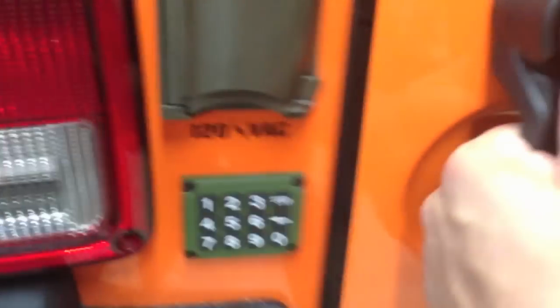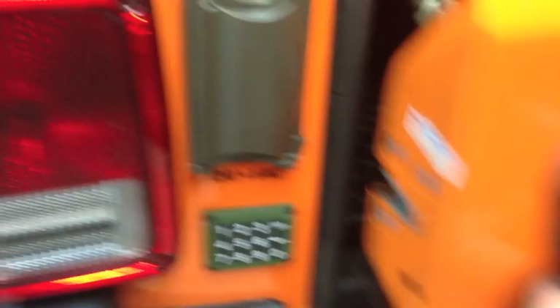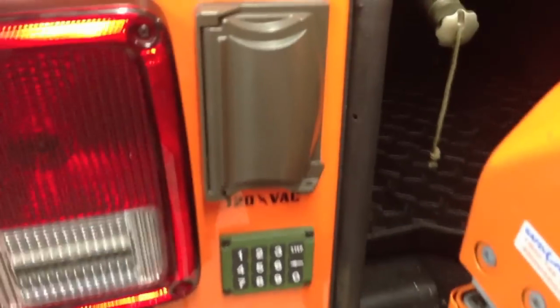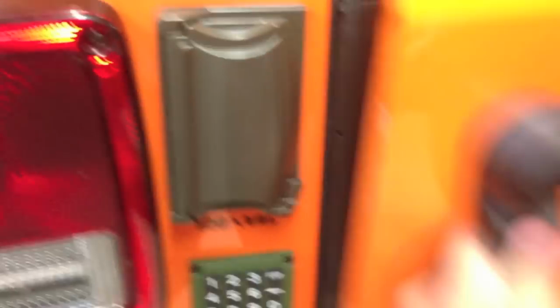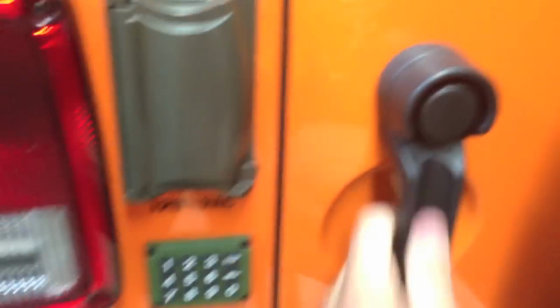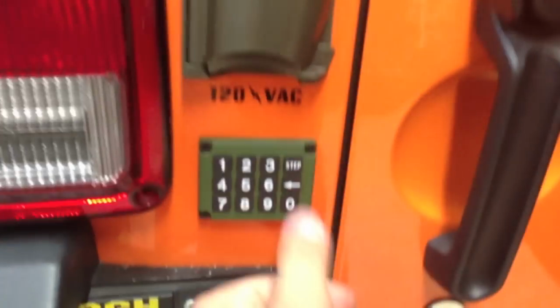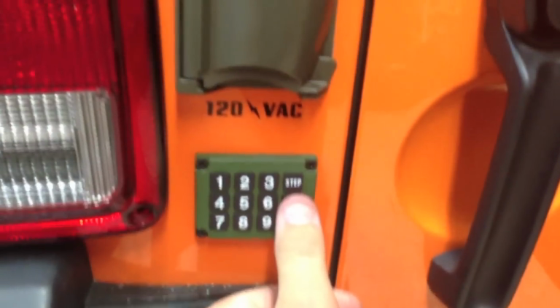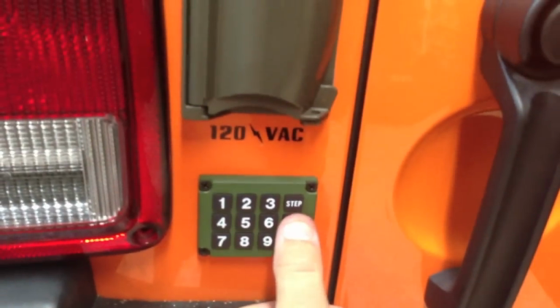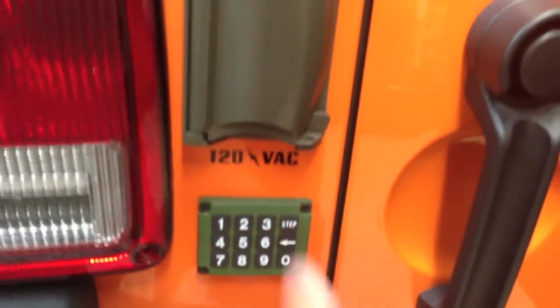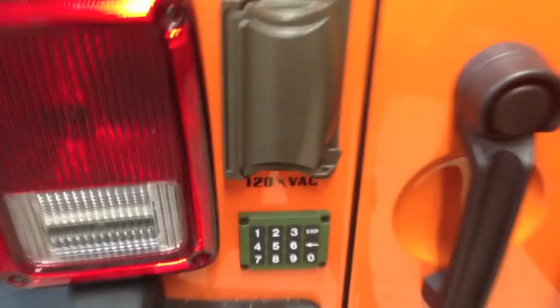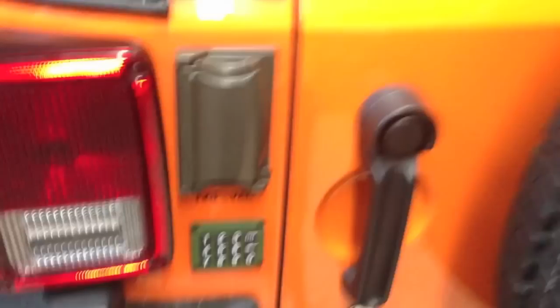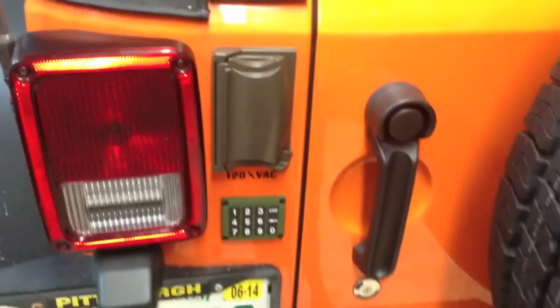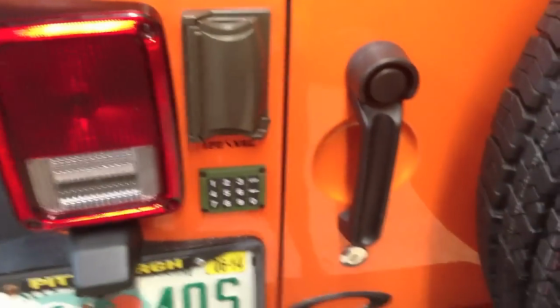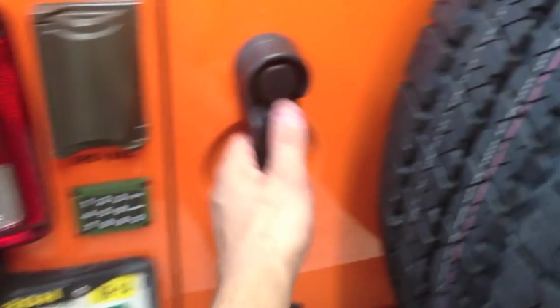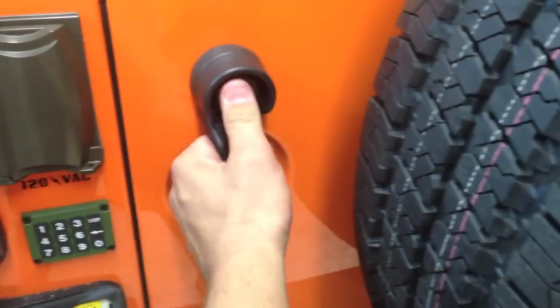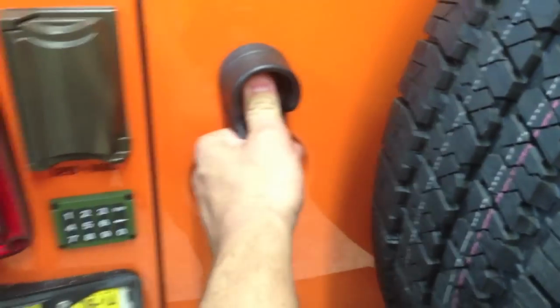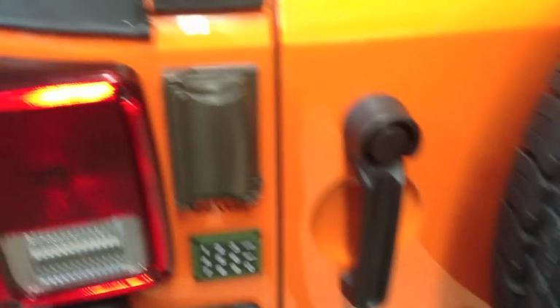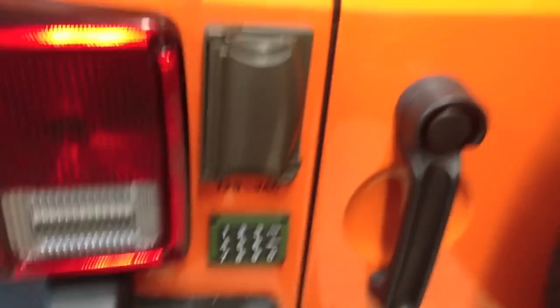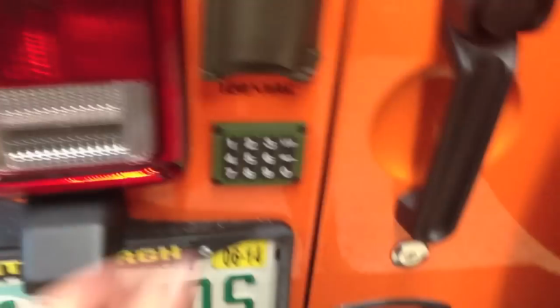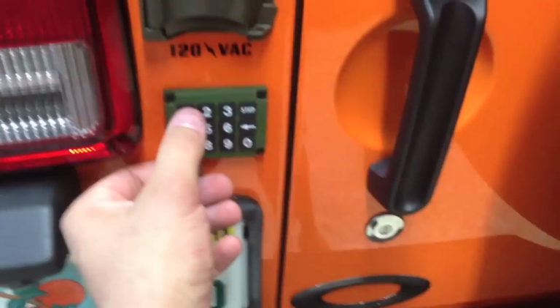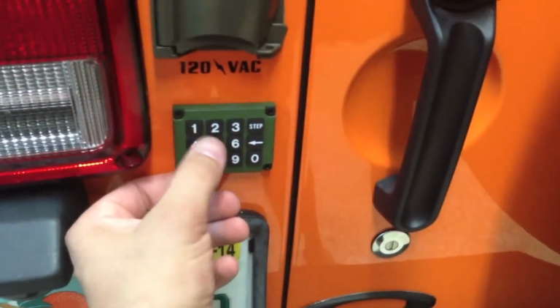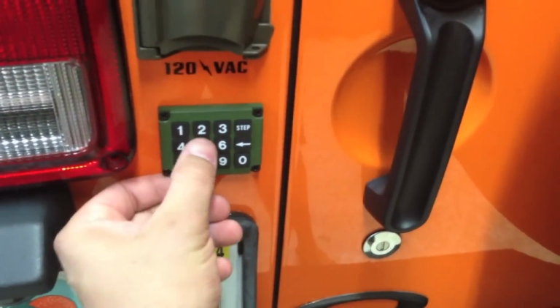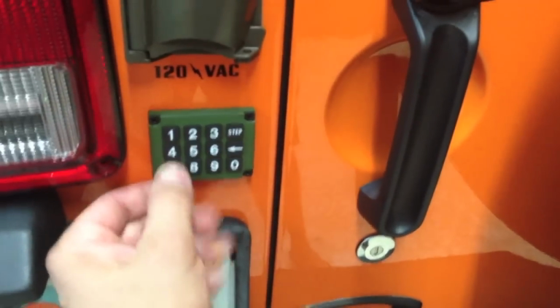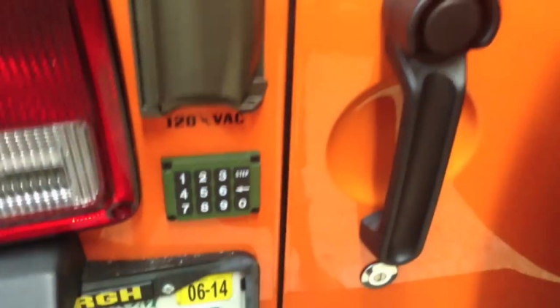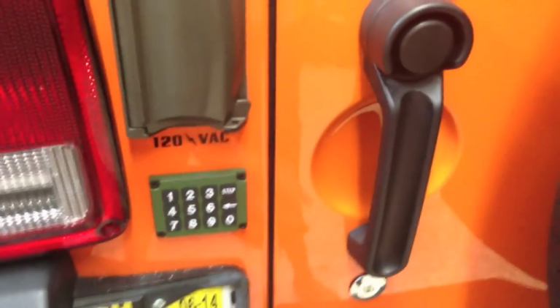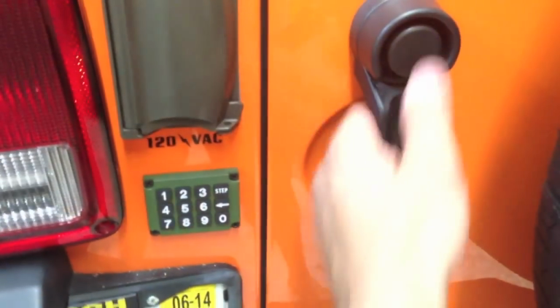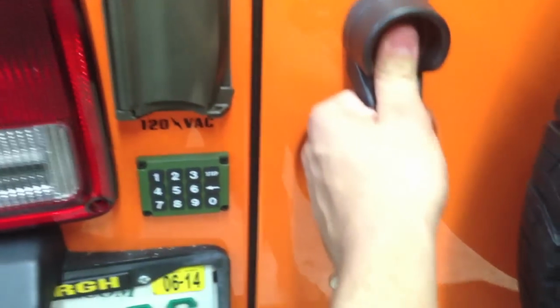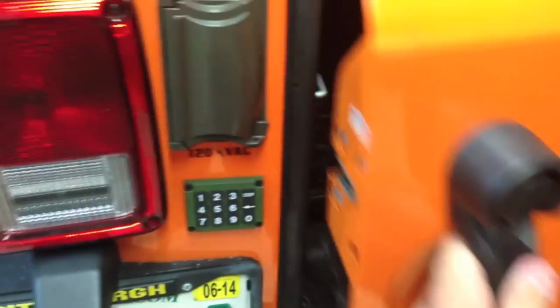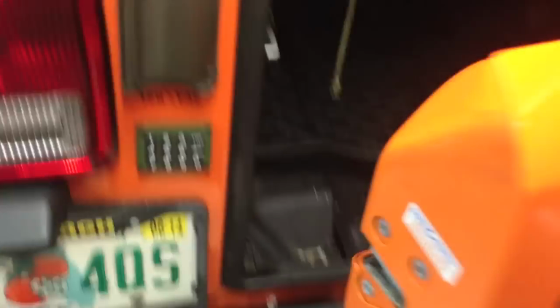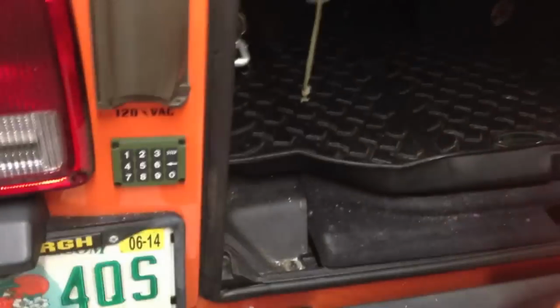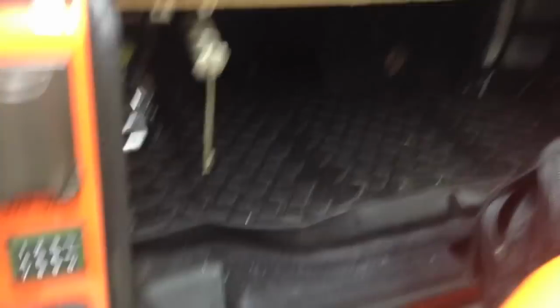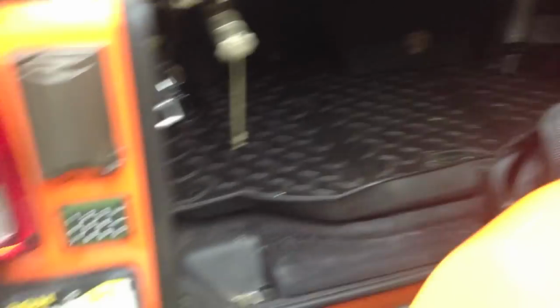The door opens. And then if I hit the arrow, it locks it and arms the alarm. It works pretty well, I think.